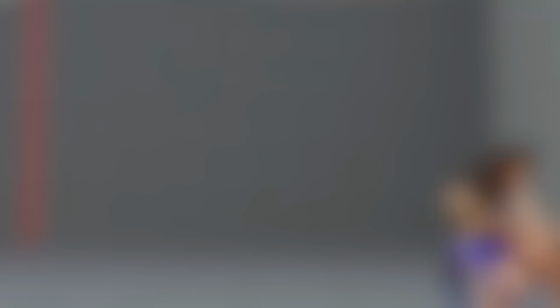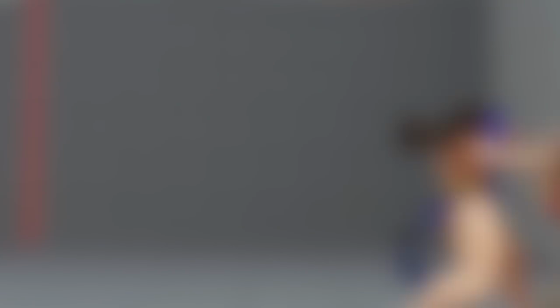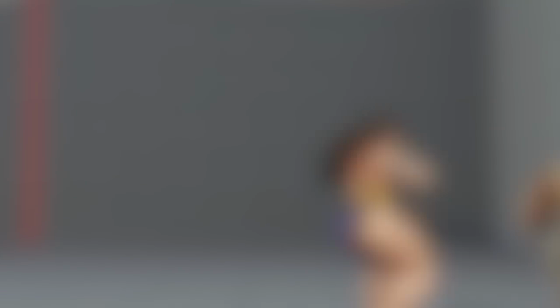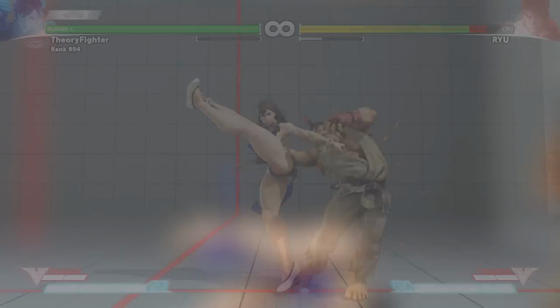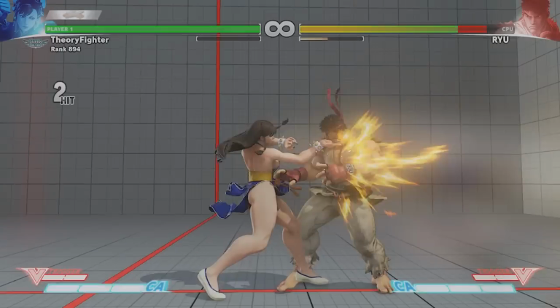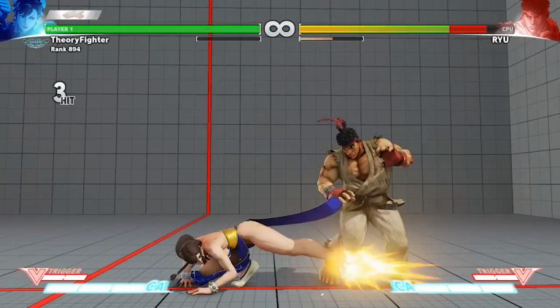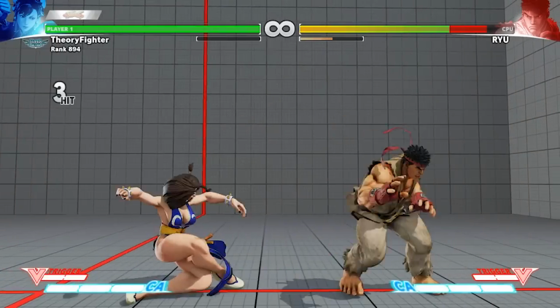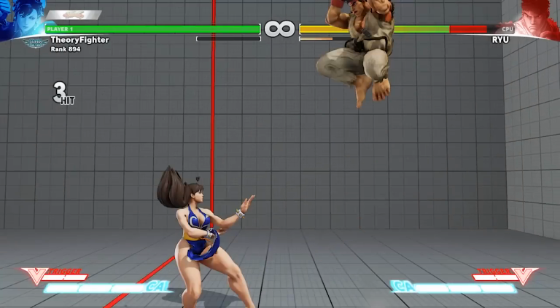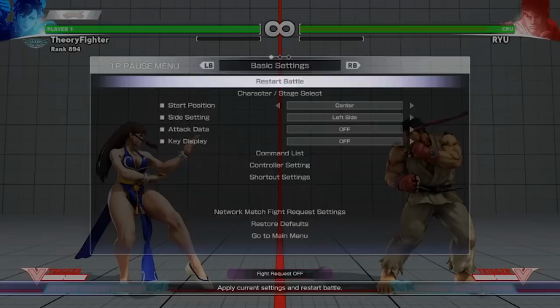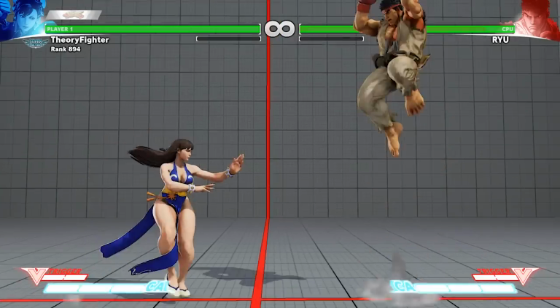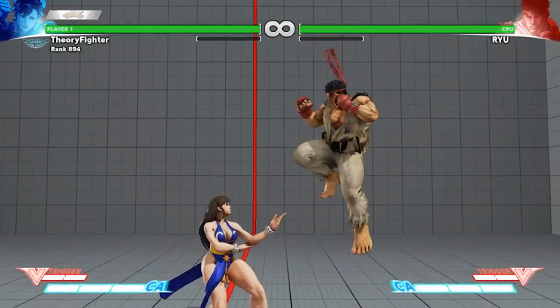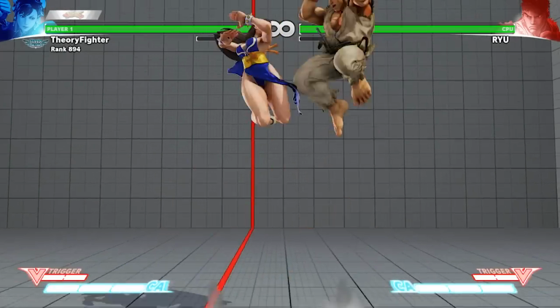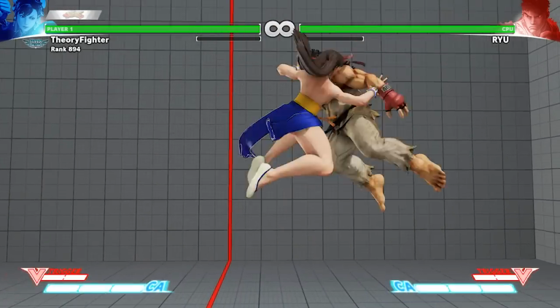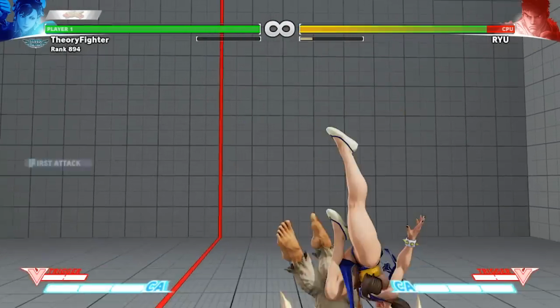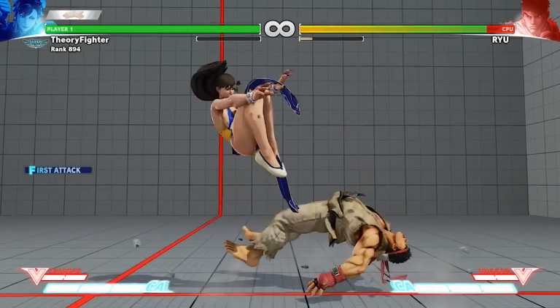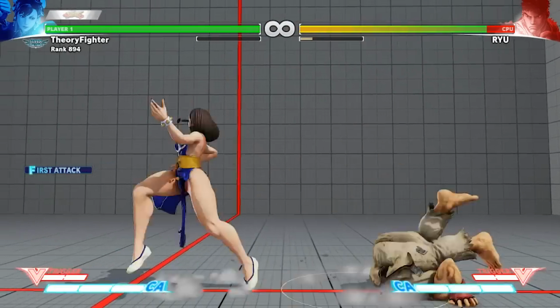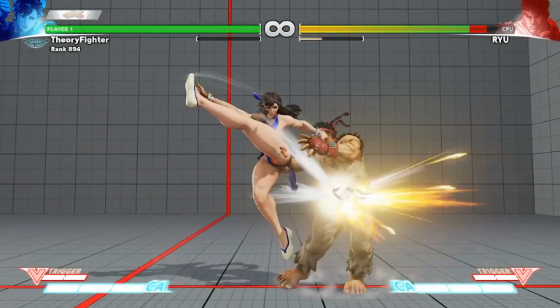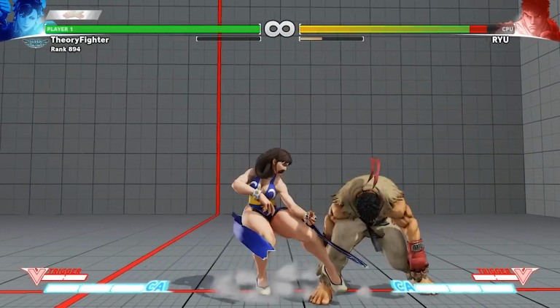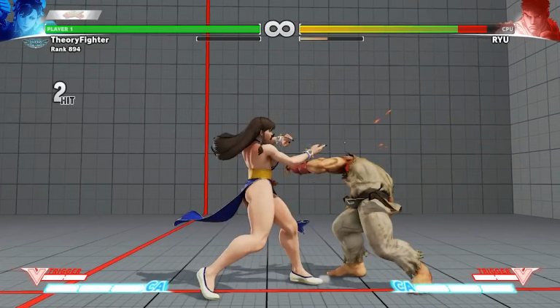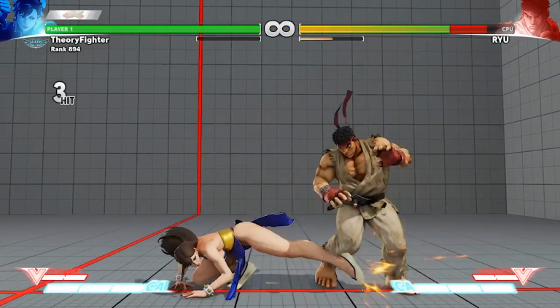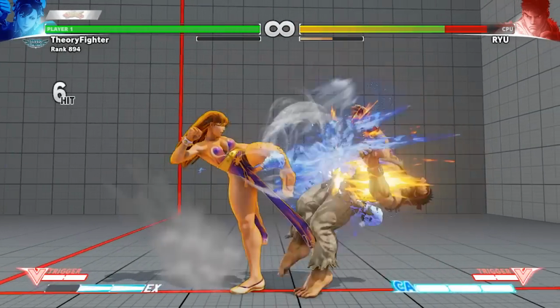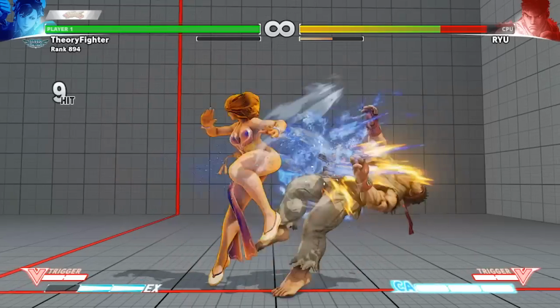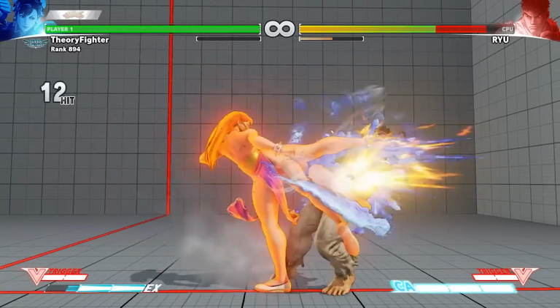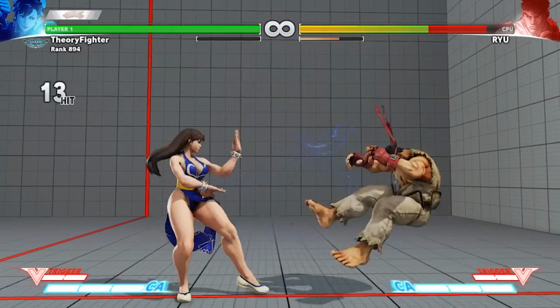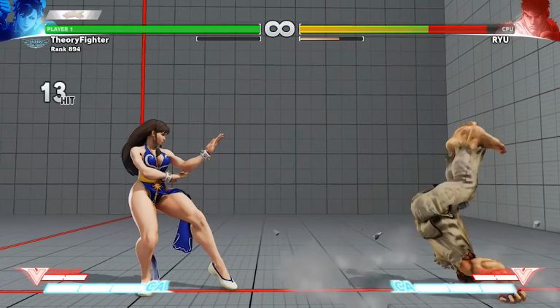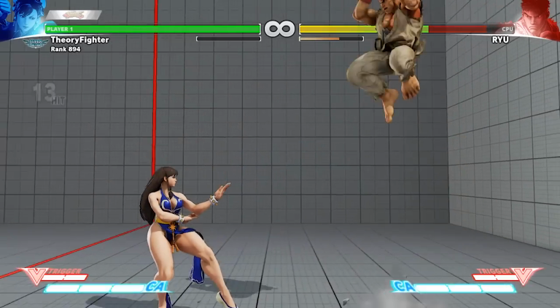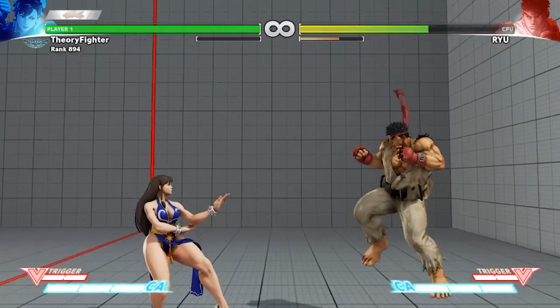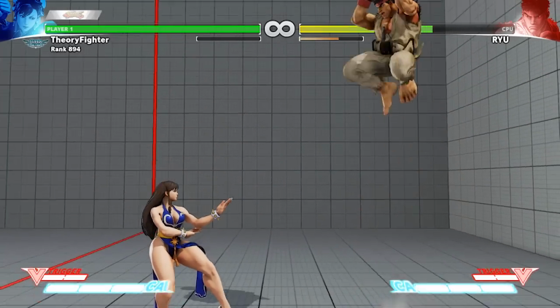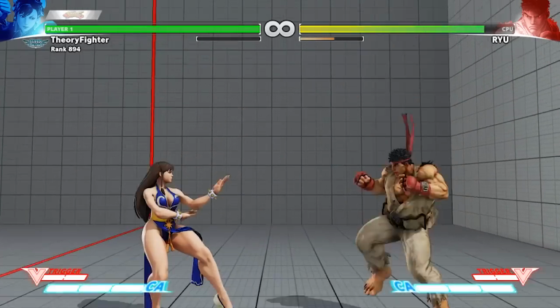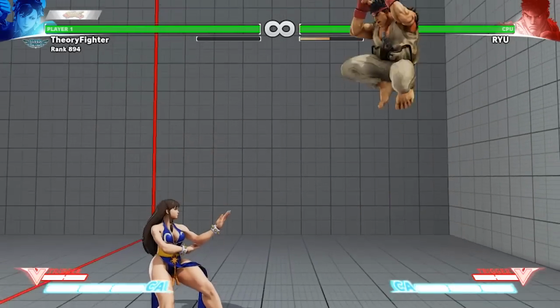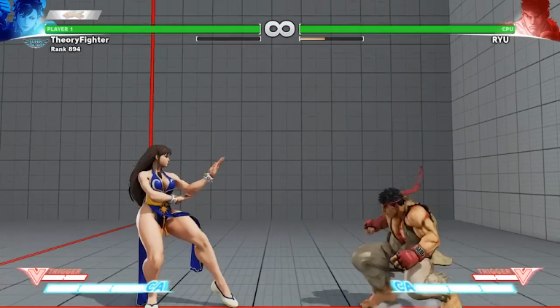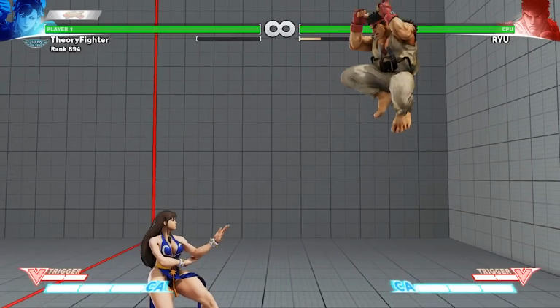Let's start with a simple one — a setup from the air throw. As soon as you recover, do a forward roundhouse. It's meaty enough to not only allow for a frame trap on block but a combo straight into stand strong for better damage on hit.